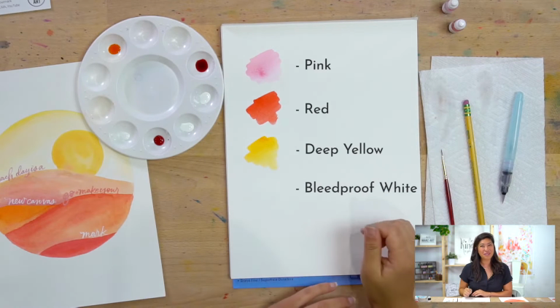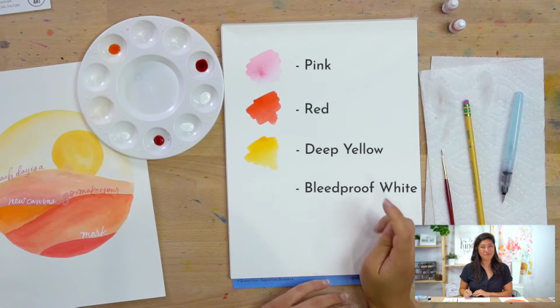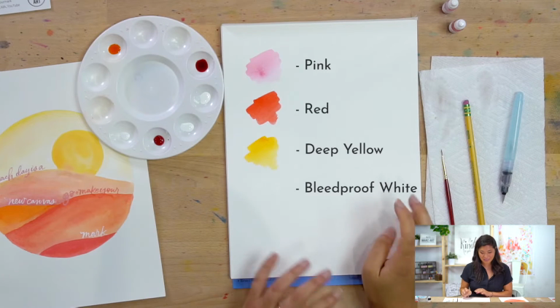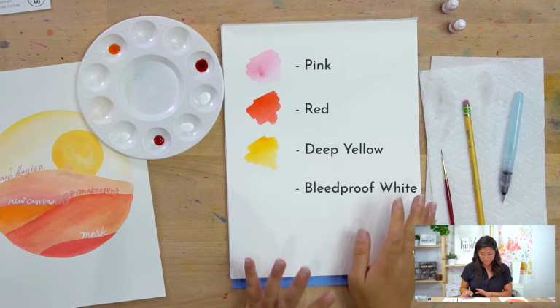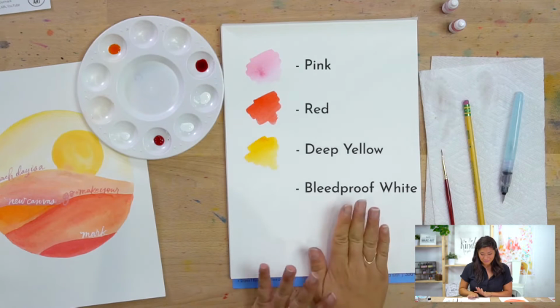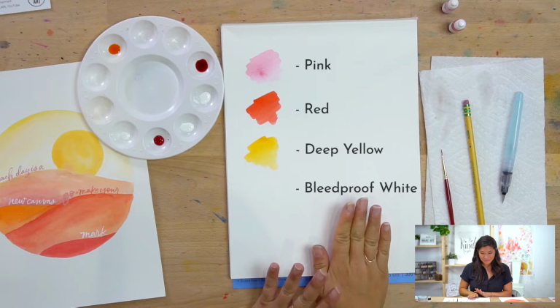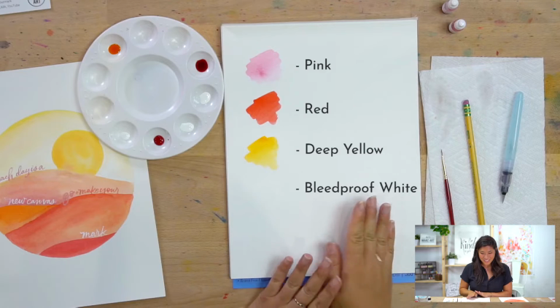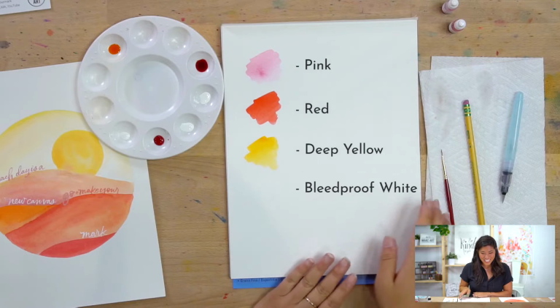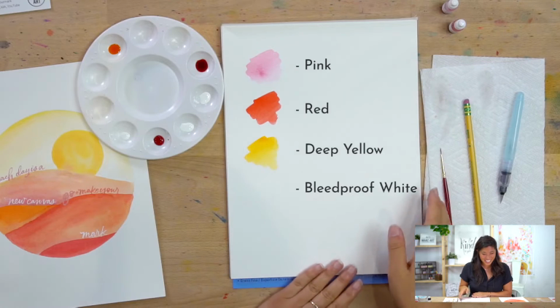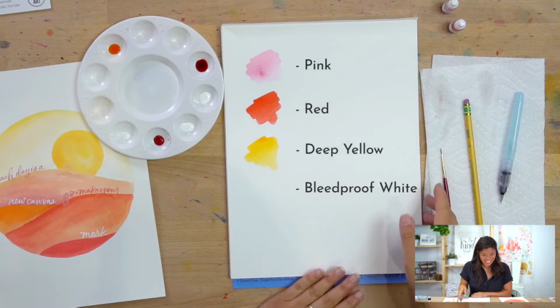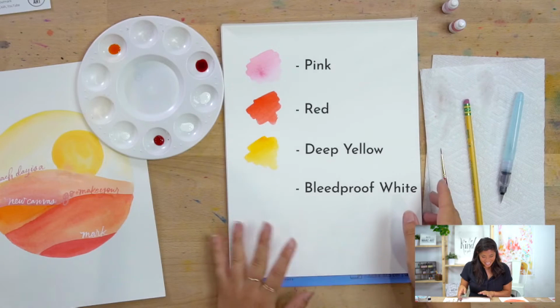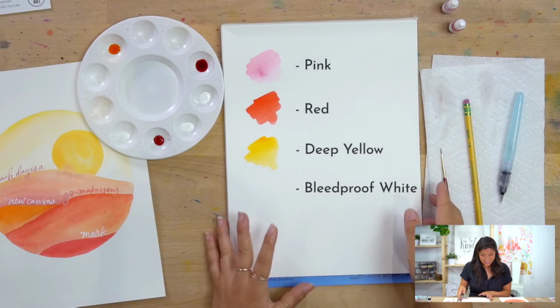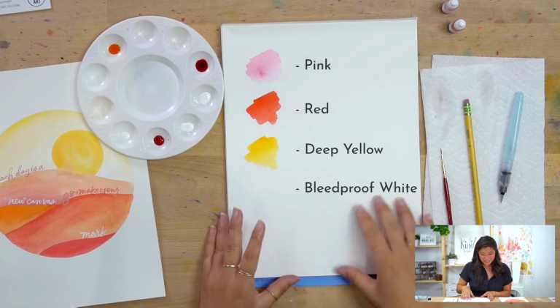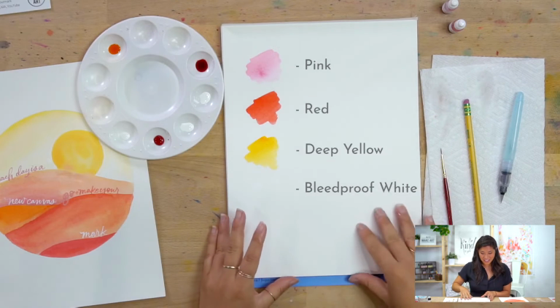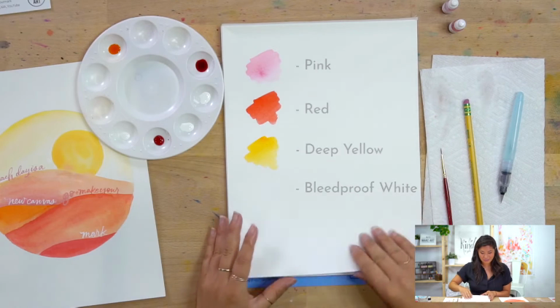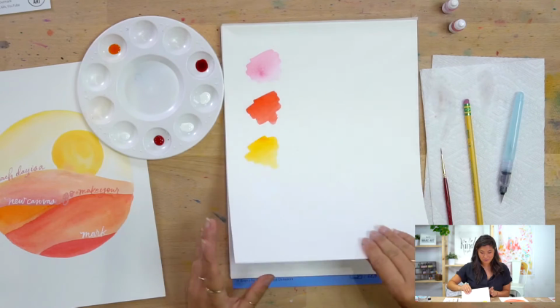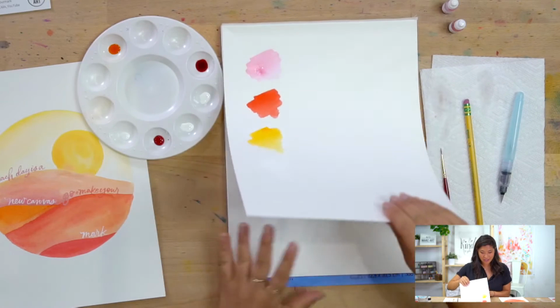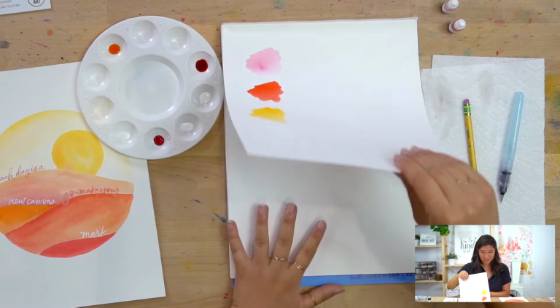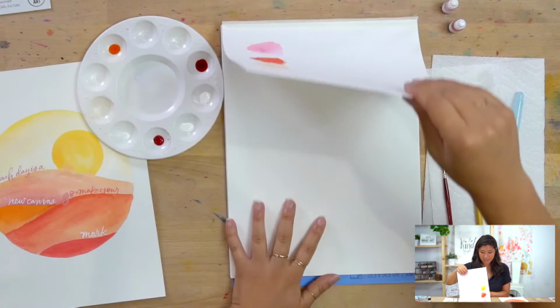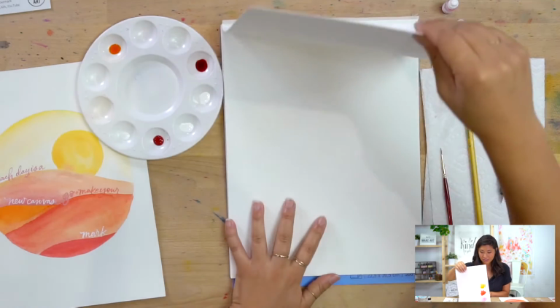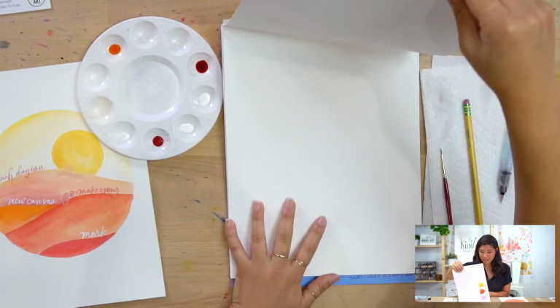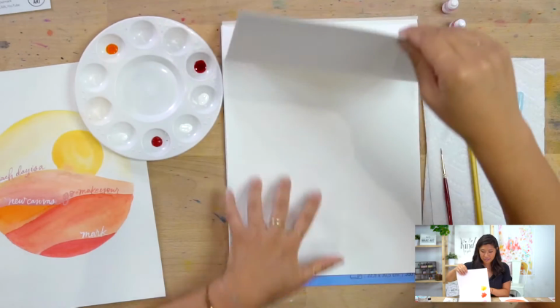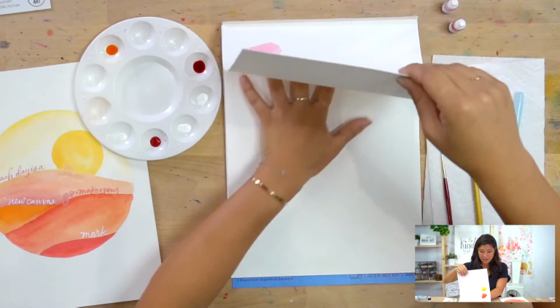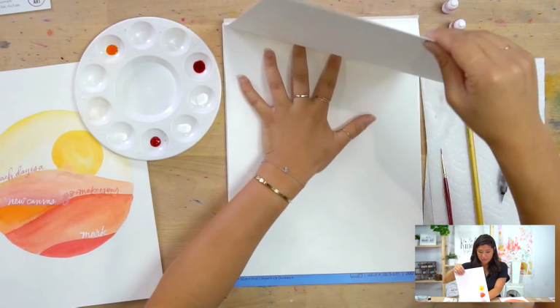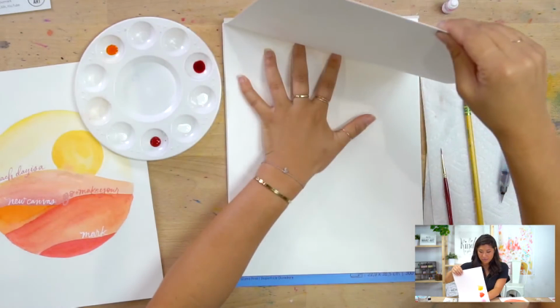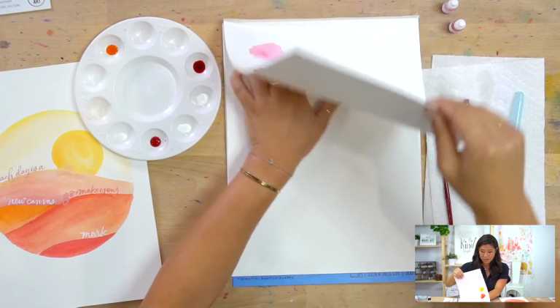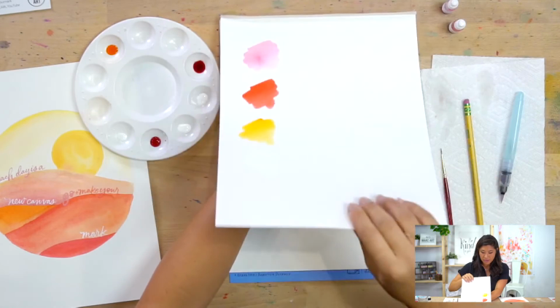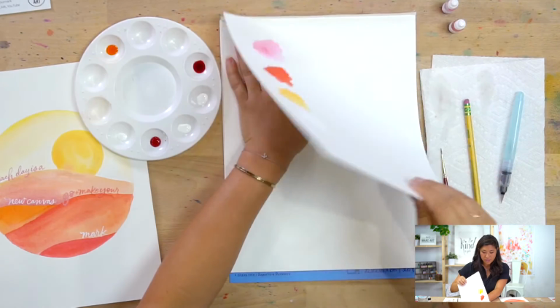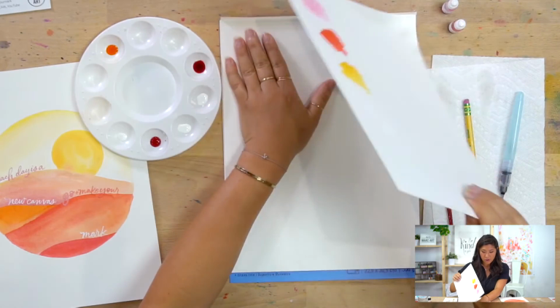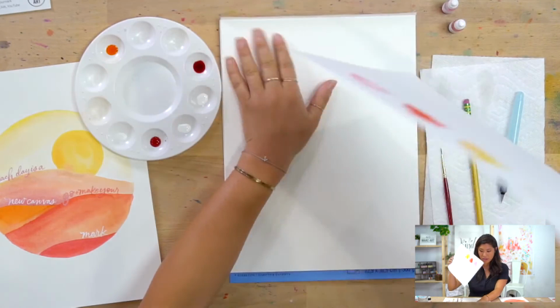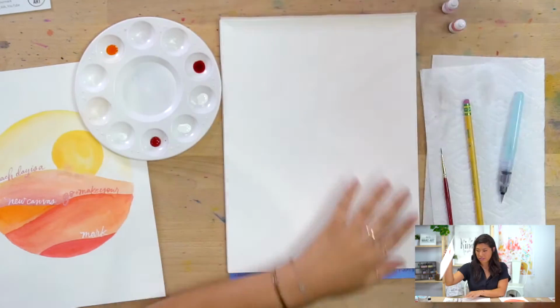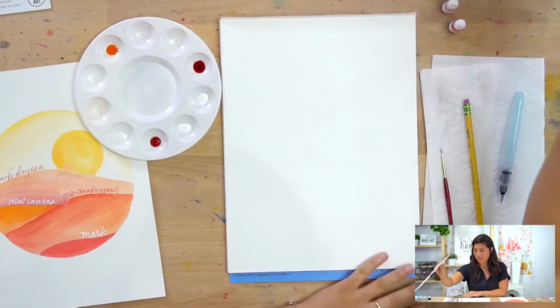It's bleed proof white — if you were to google 'ghost white' it might confuse people. So yes, bleed proof white. Those are the four colors, and our first step is to watercolor your sunset.